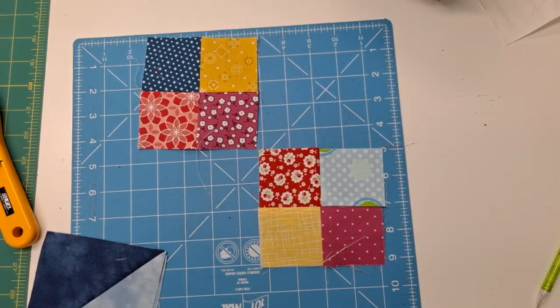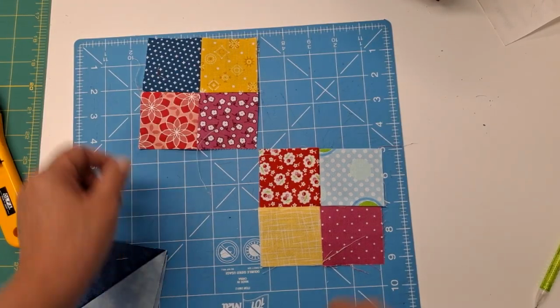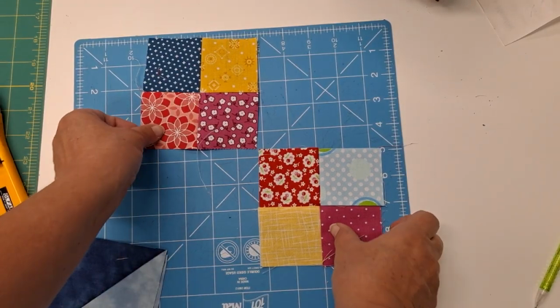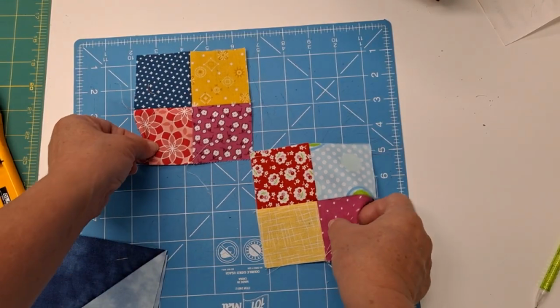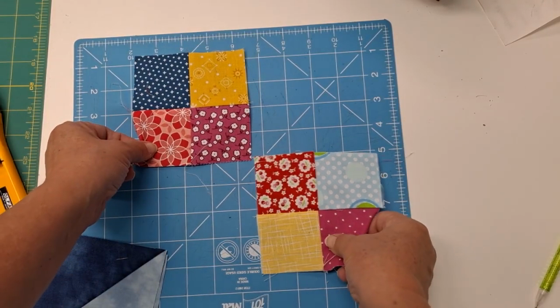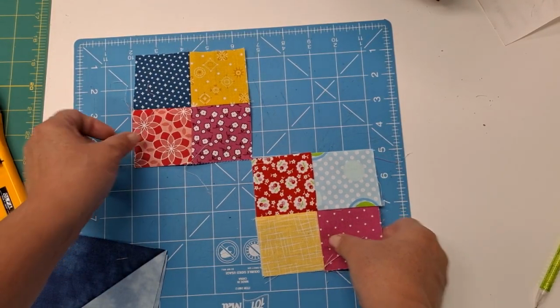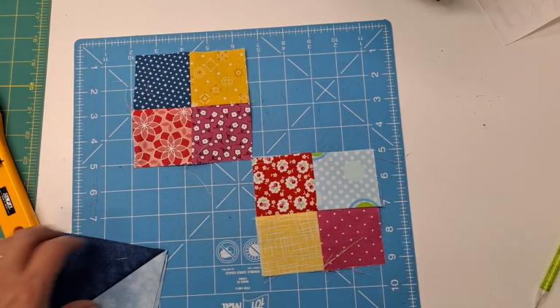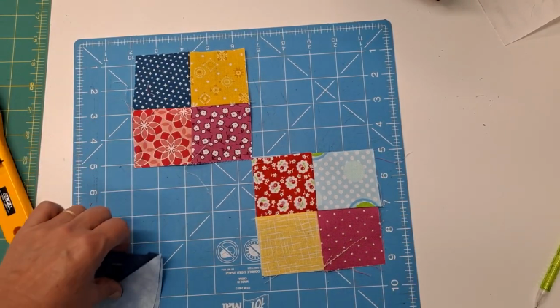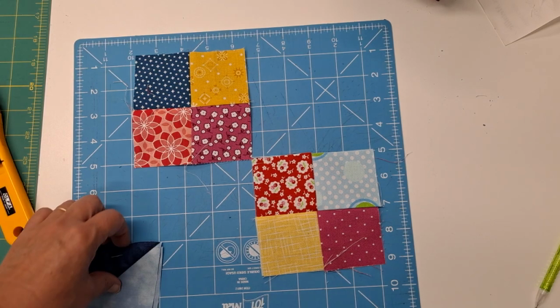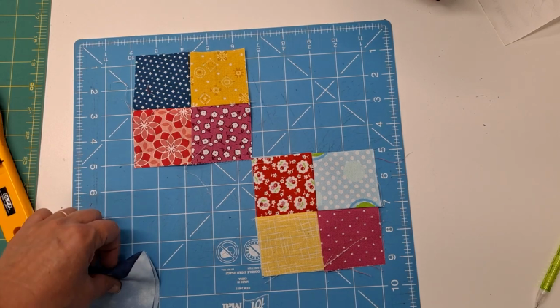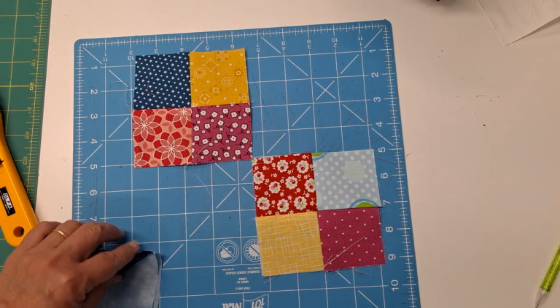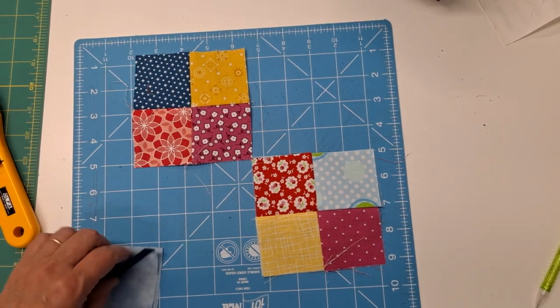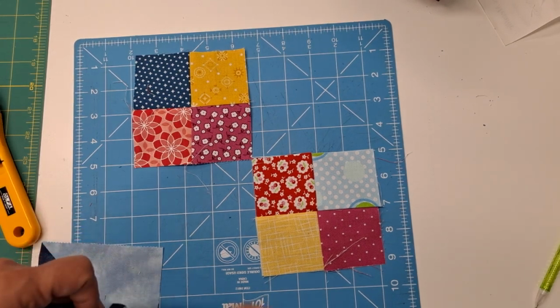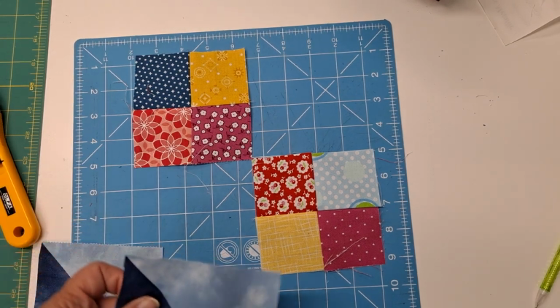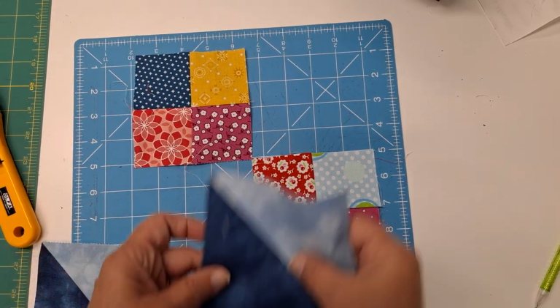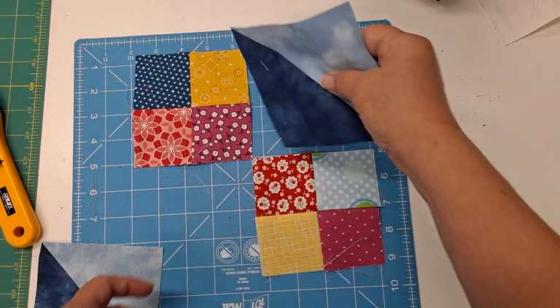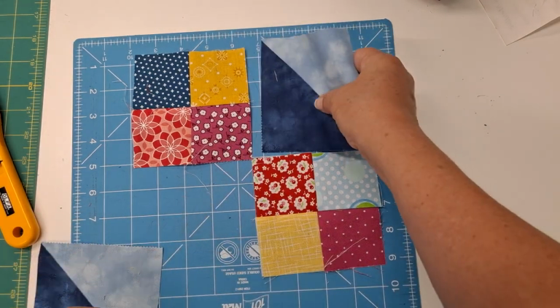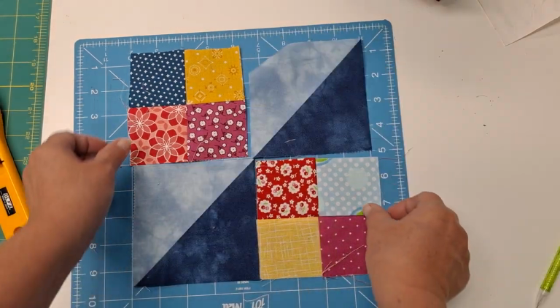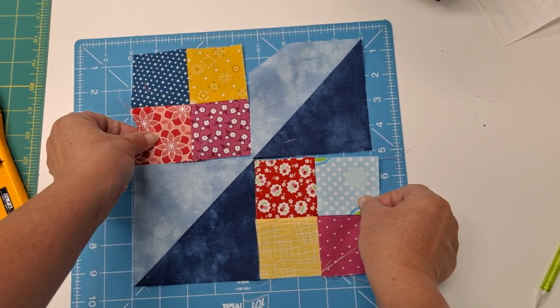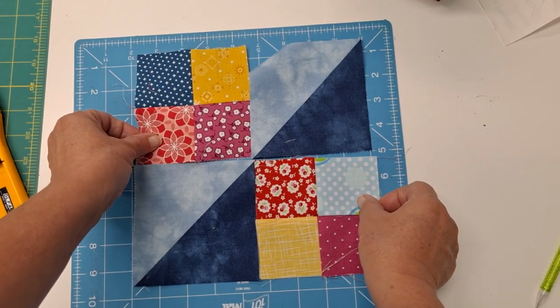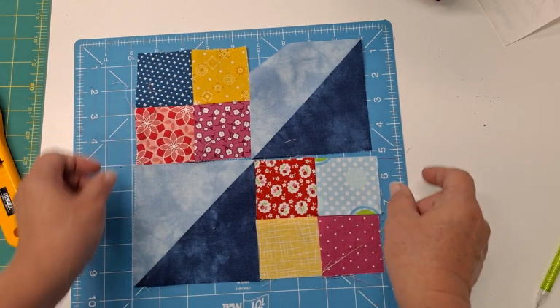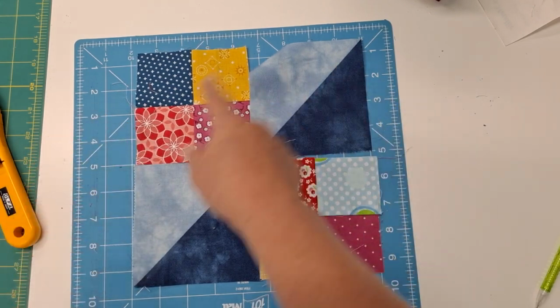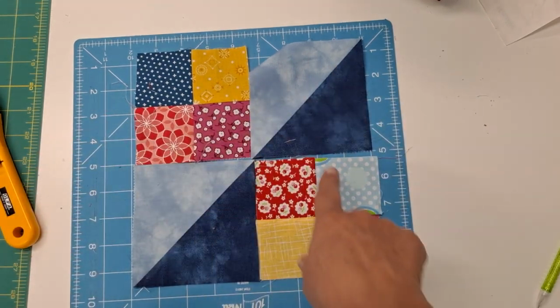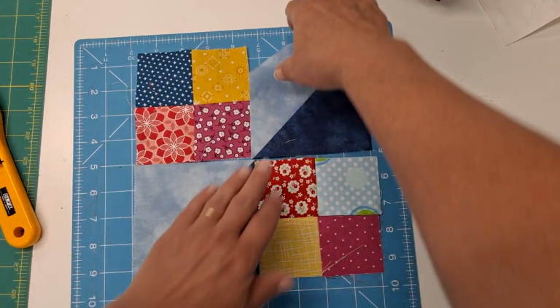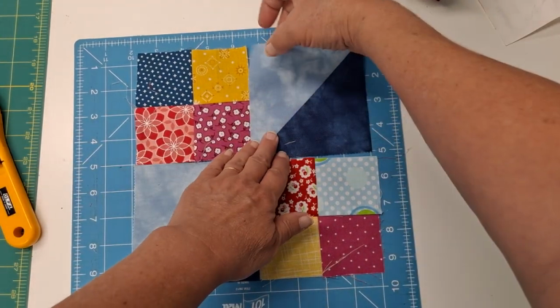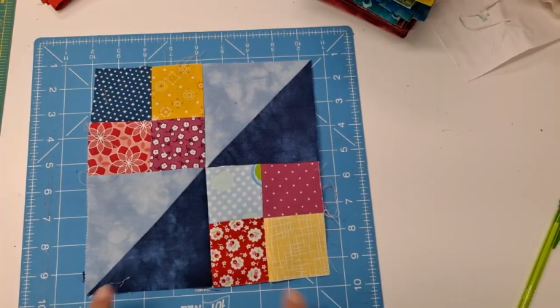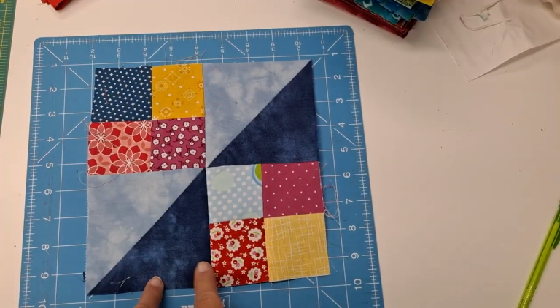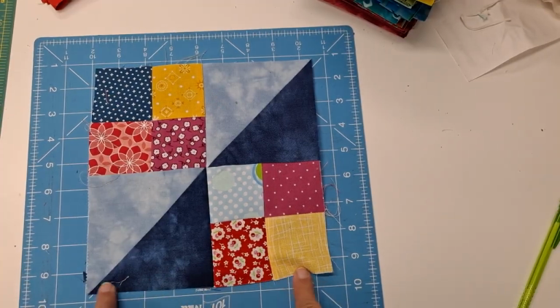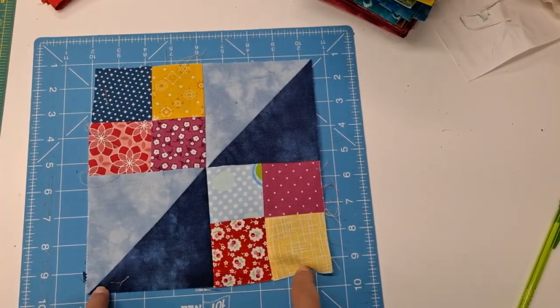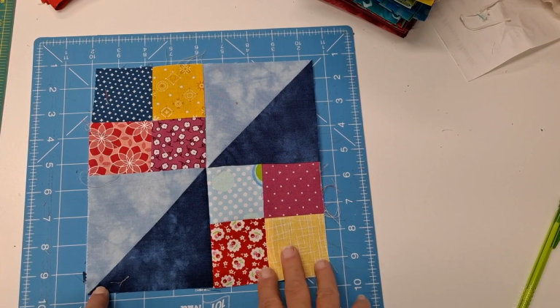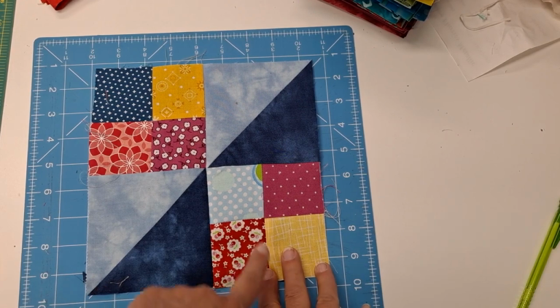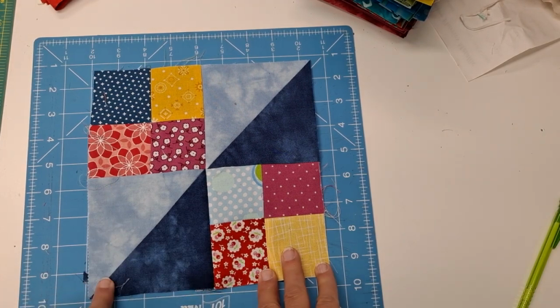To make our block we're going to want two four patches and our two half square triangles and we're going to sew that together. That will give you your Jacob's Ladder Block.